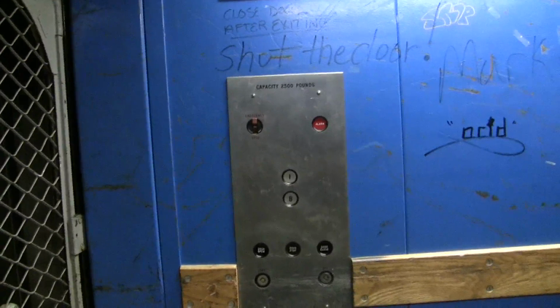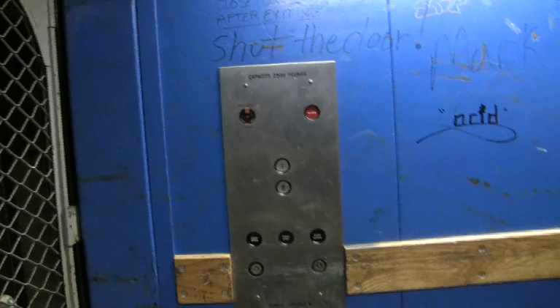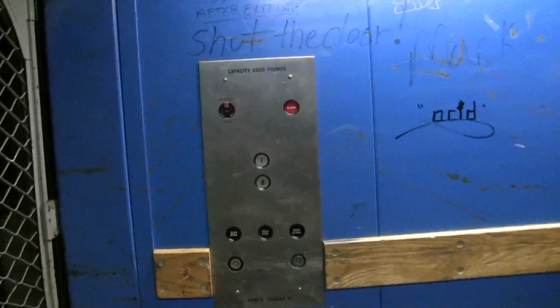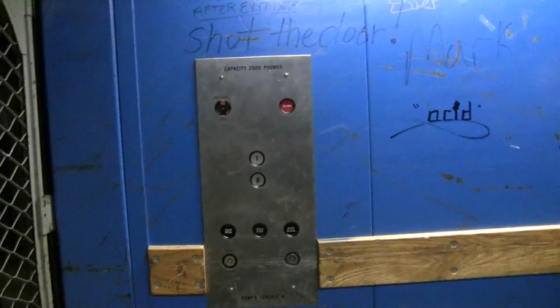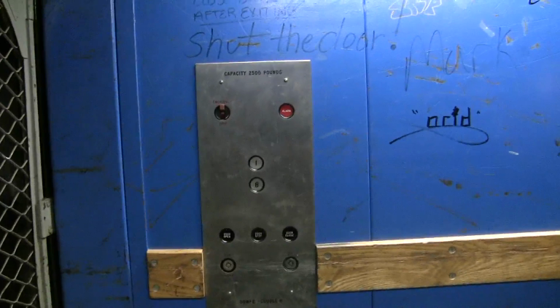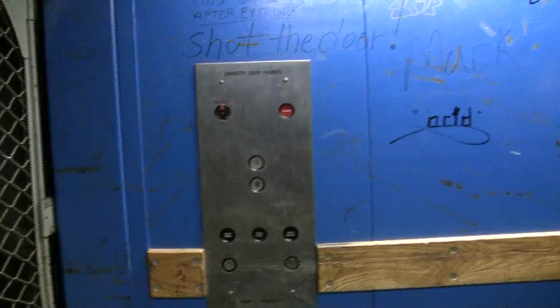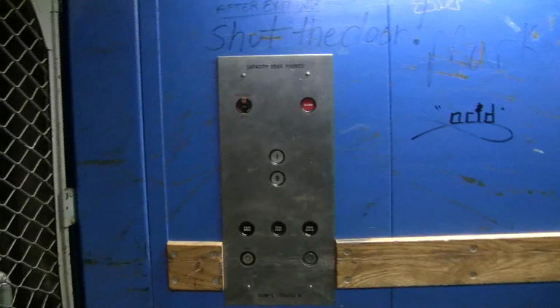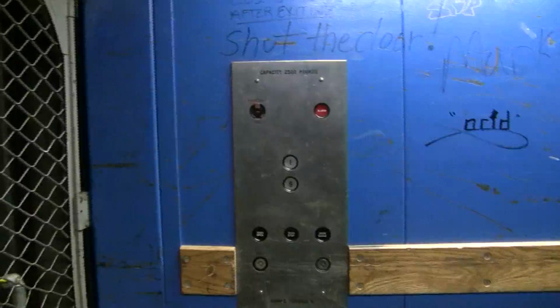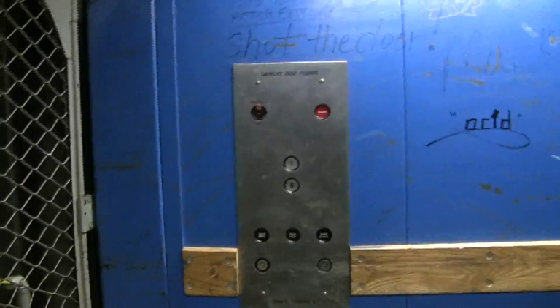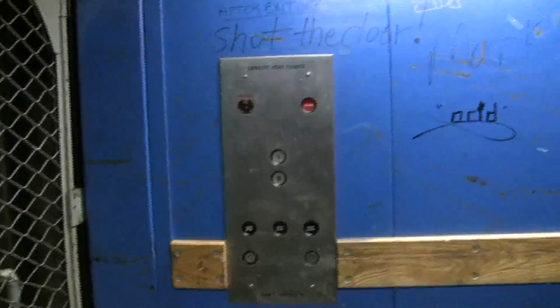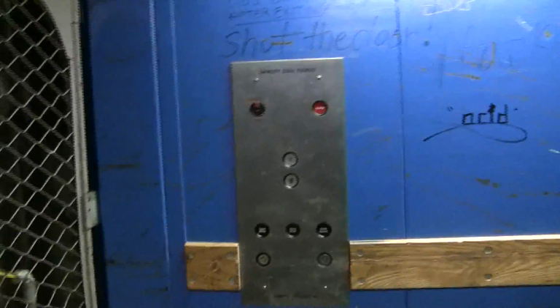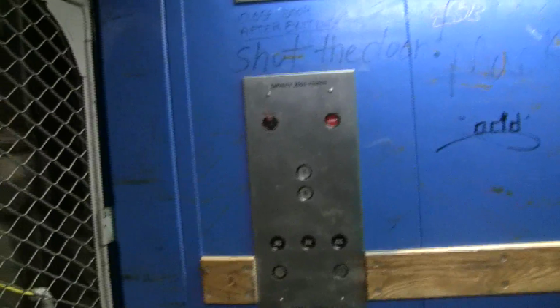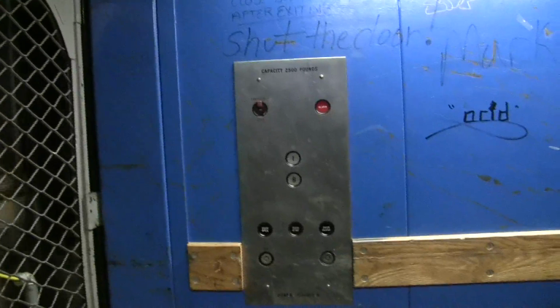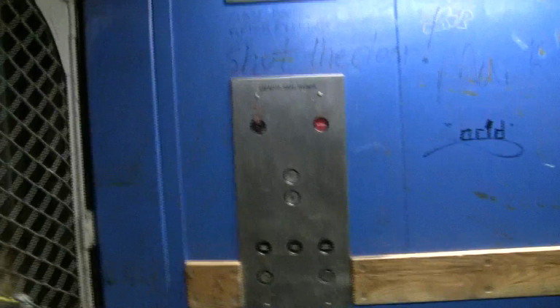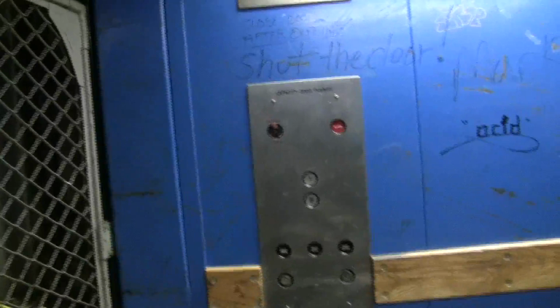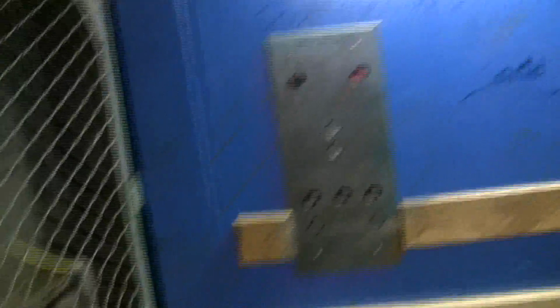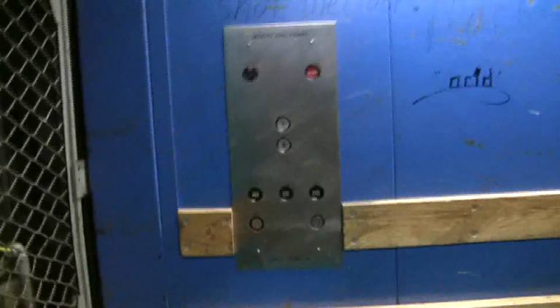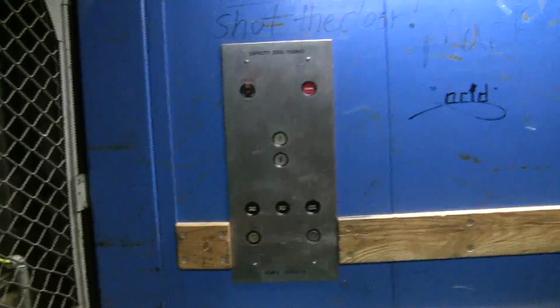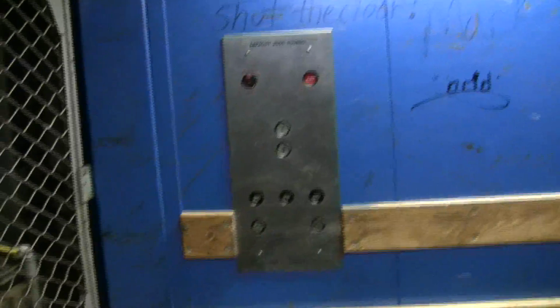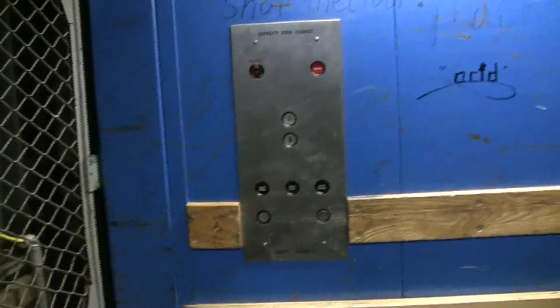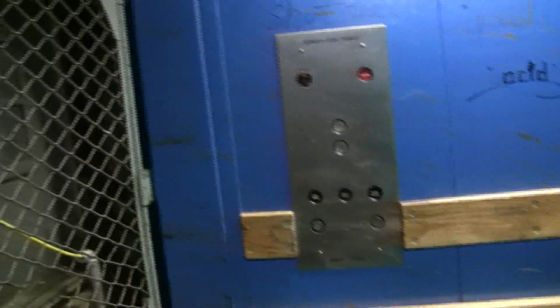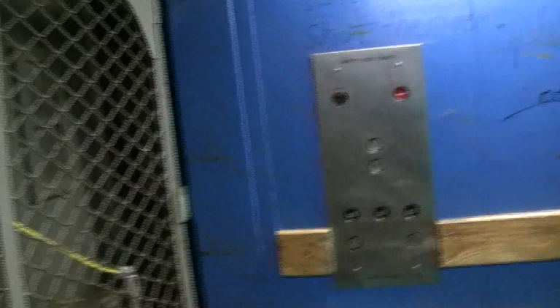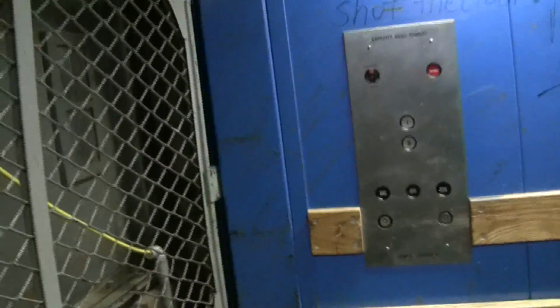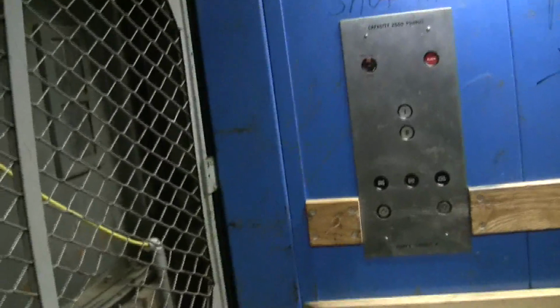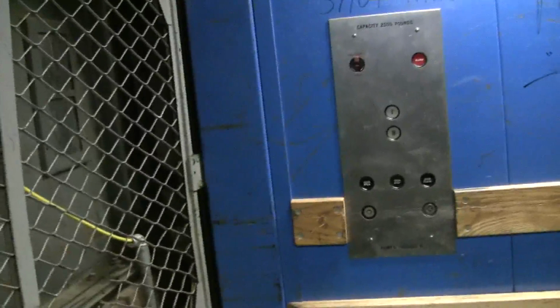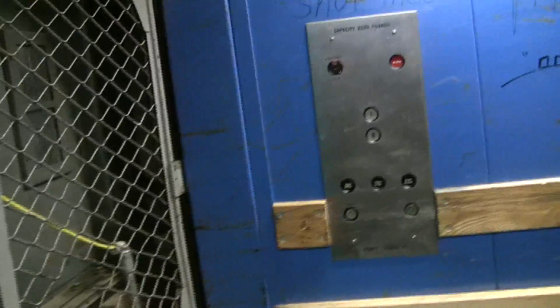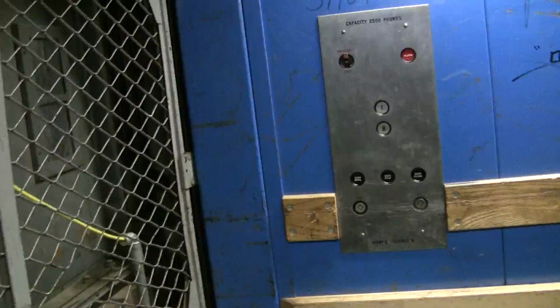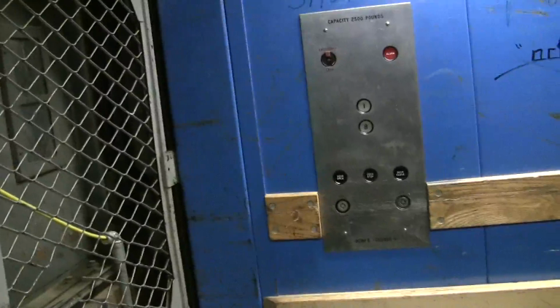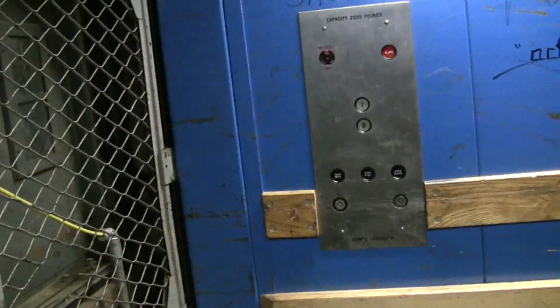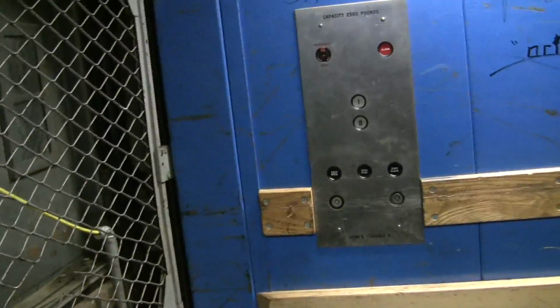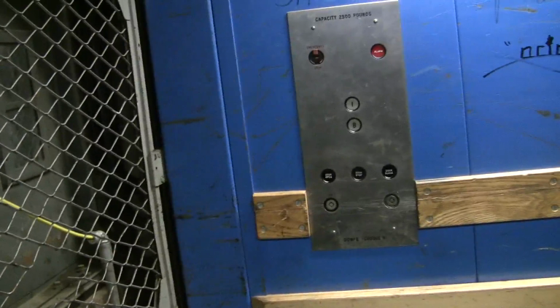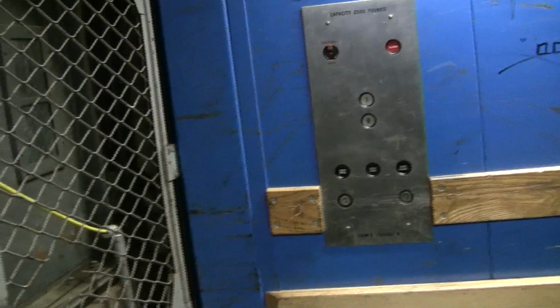And this has a dual hydraulic ram on it. Connor watched them replace it. Two rams on this little thing. Here we are up at the loading dock.